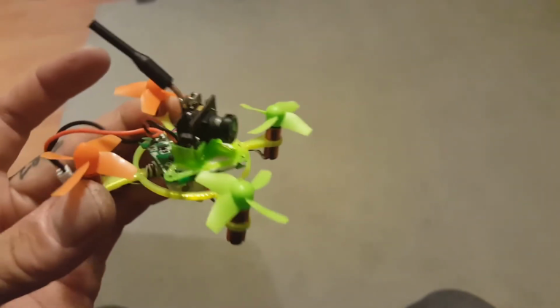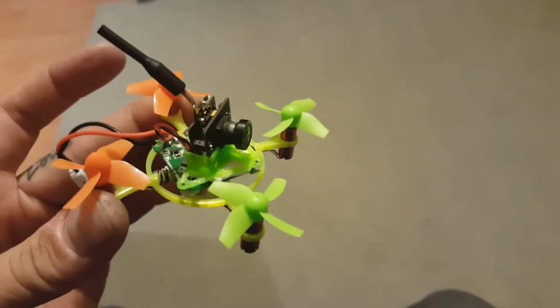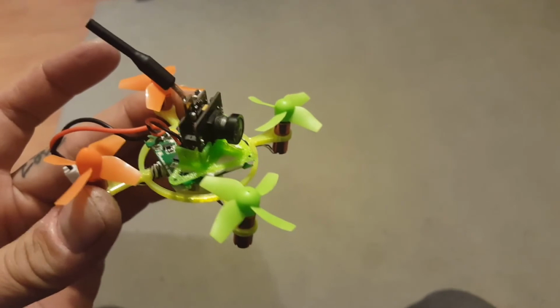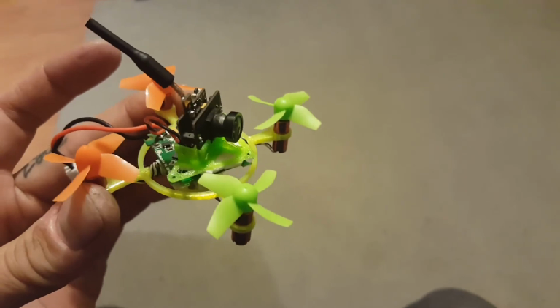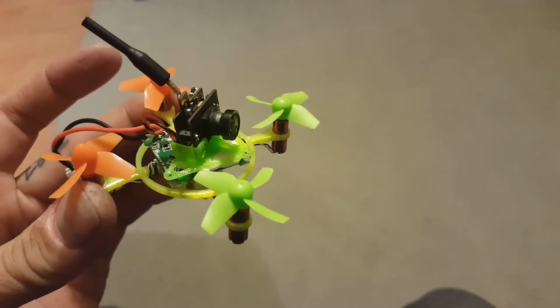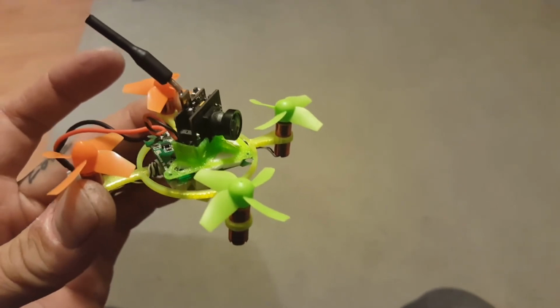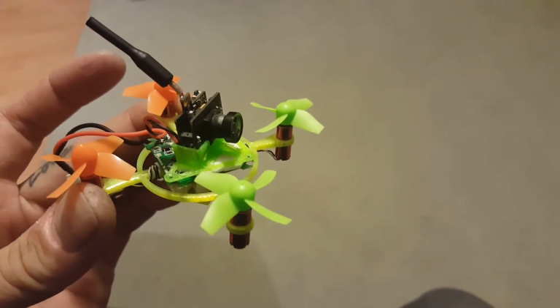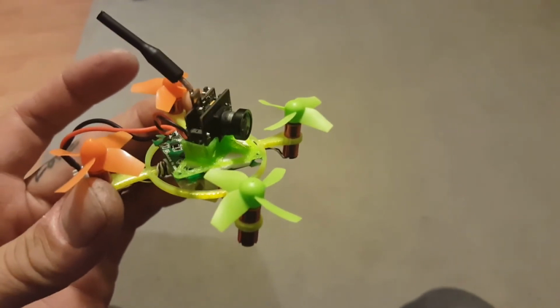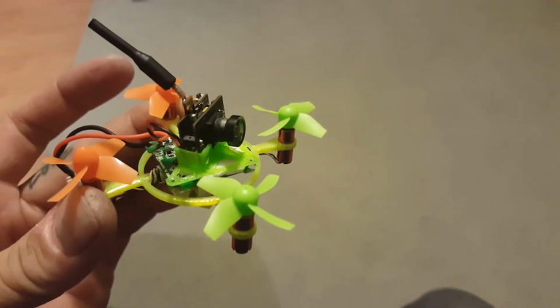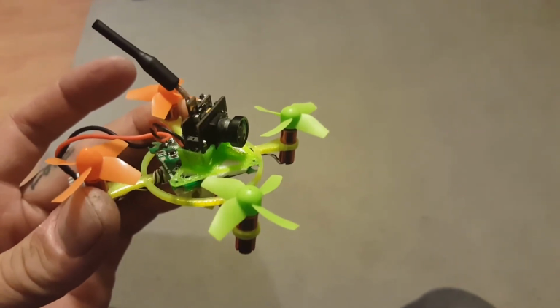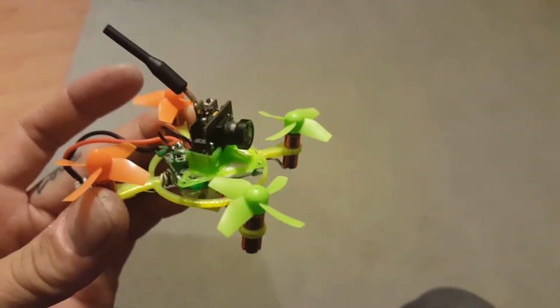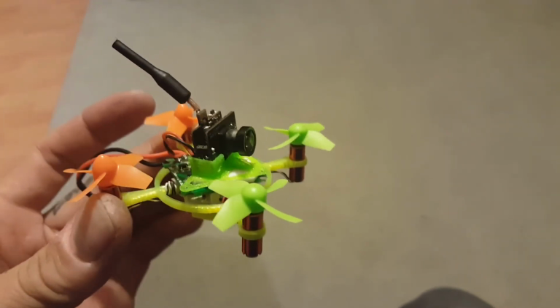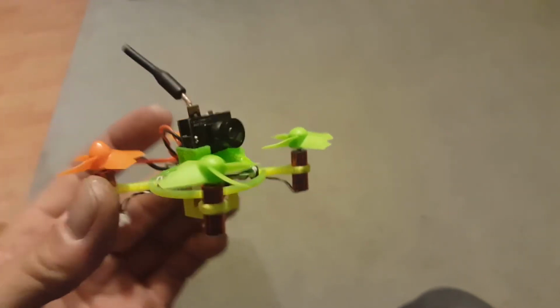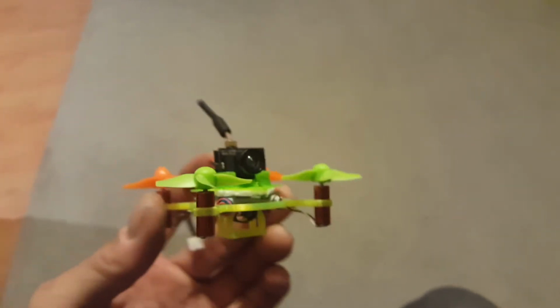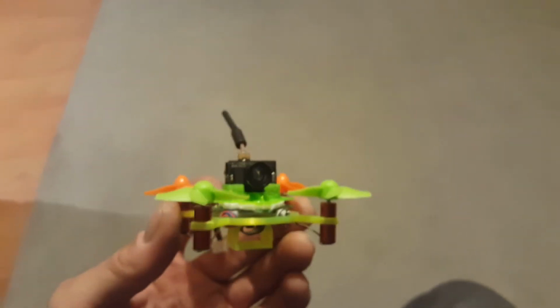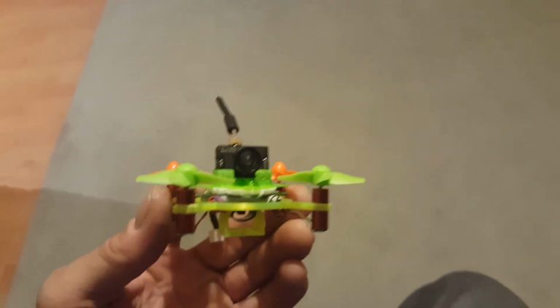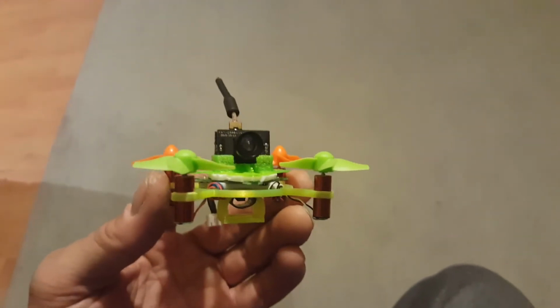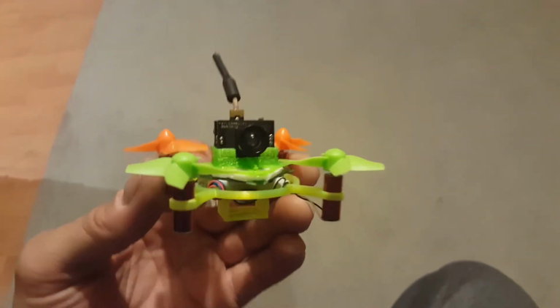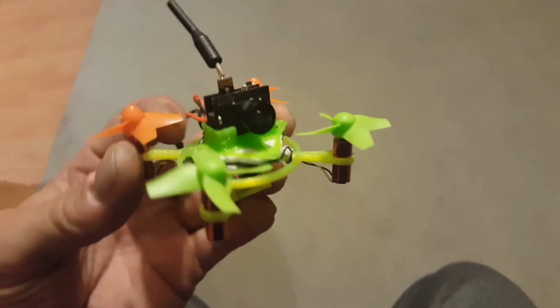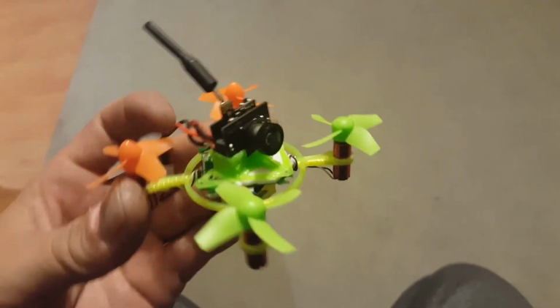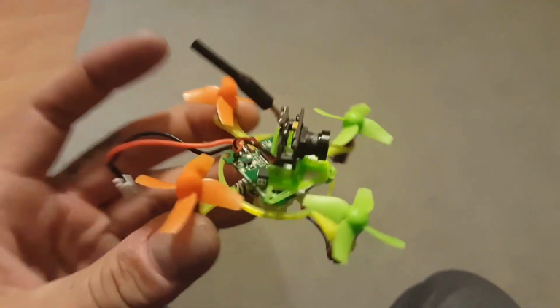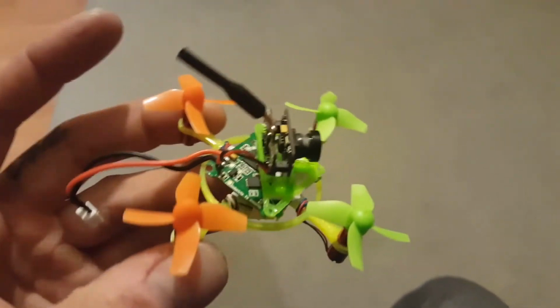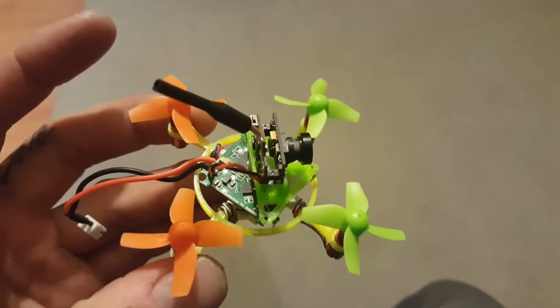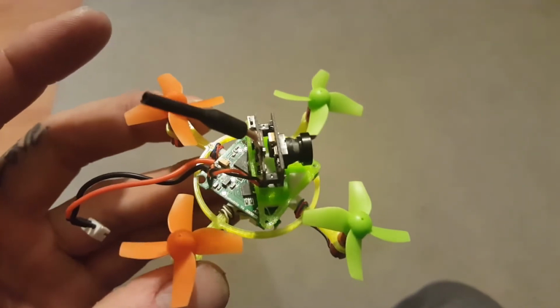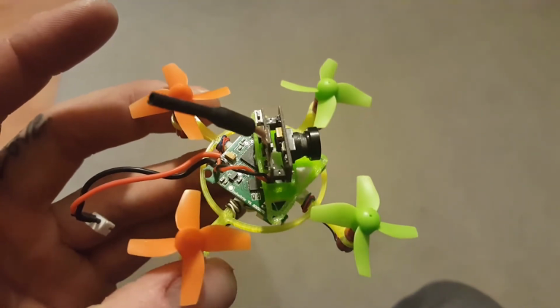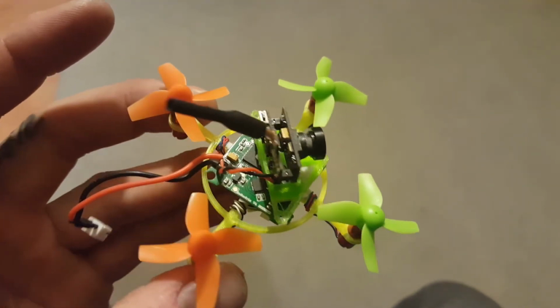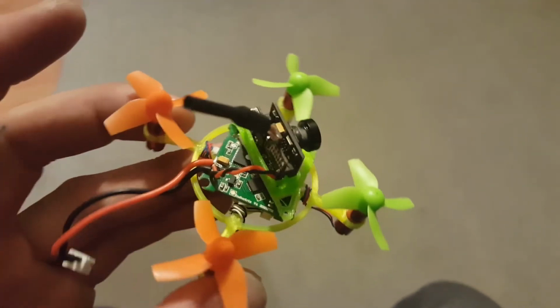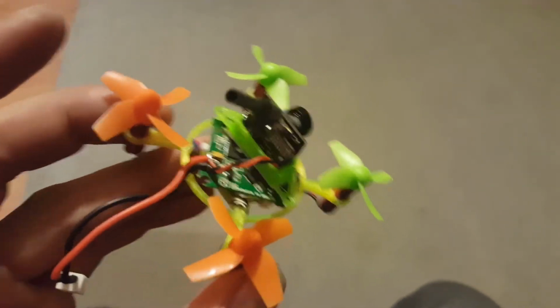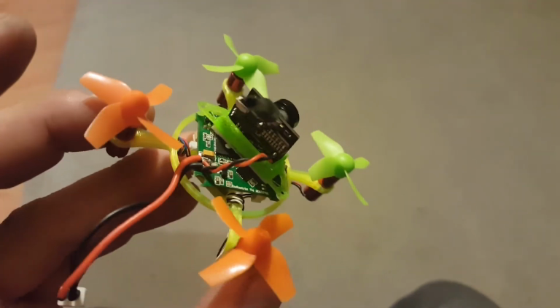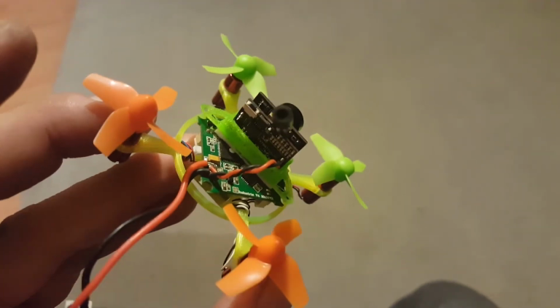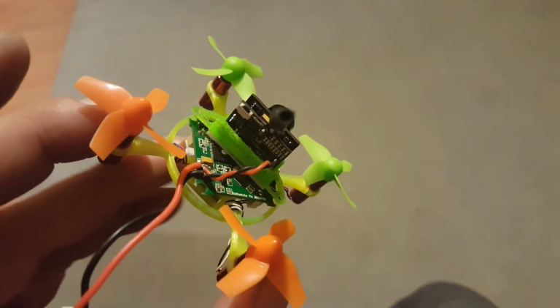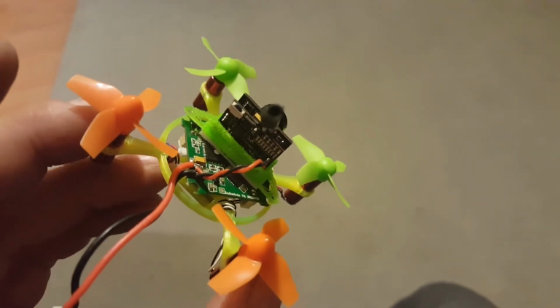Hopefully it is faster because of less weight, because there's really nothing here. The only downfall is if you hit something with it you might bend or break a prop, but I'm willing to sacrifice that to get a little extra flight time — even though I'm already getting over five minutes or so with the batteries.